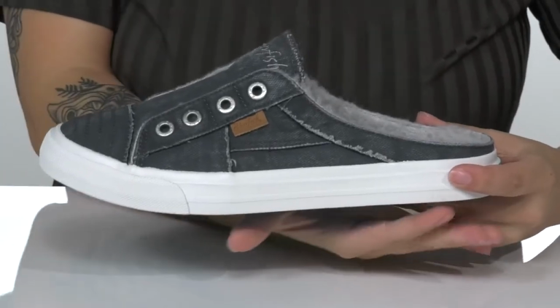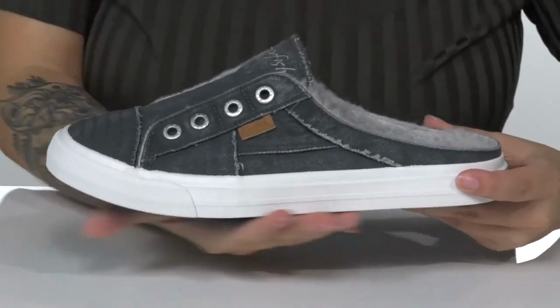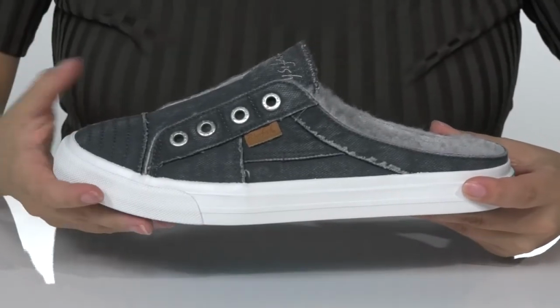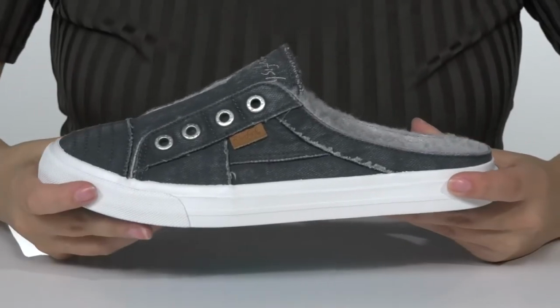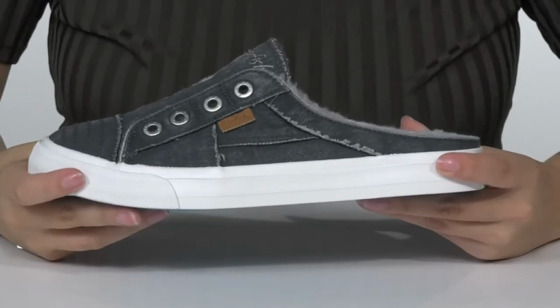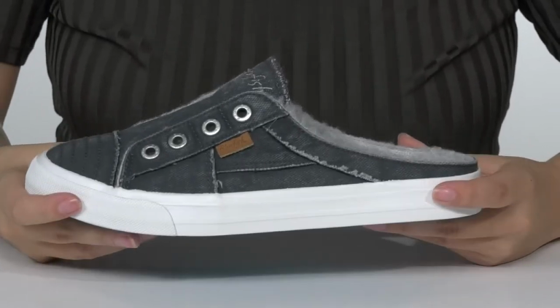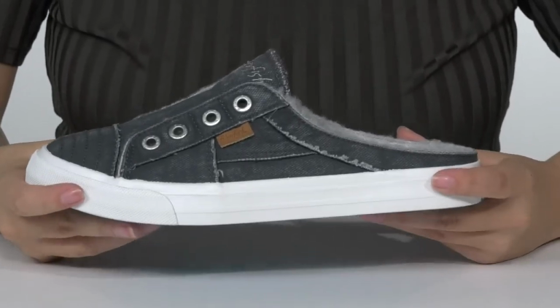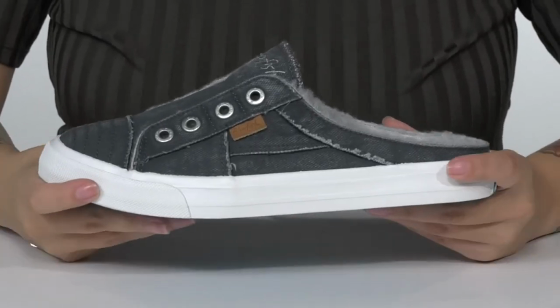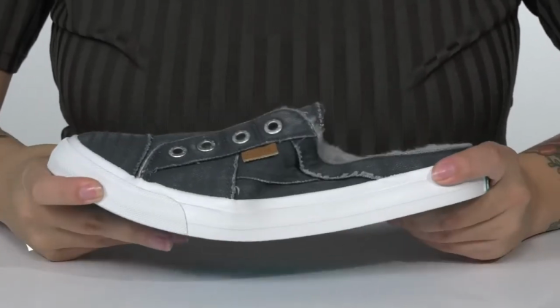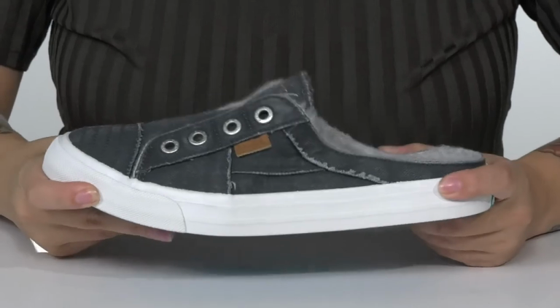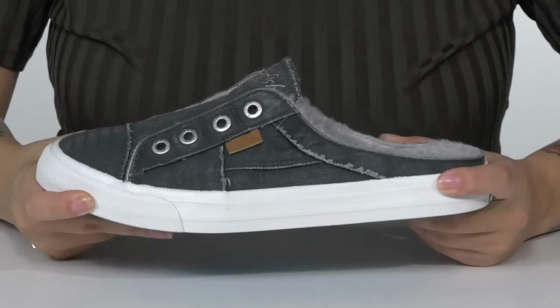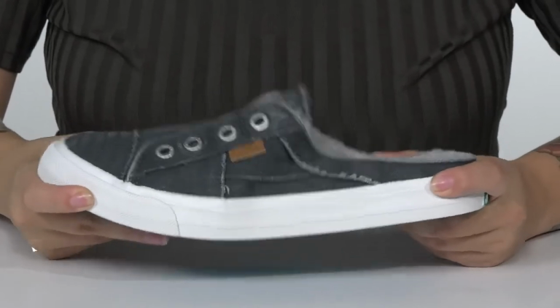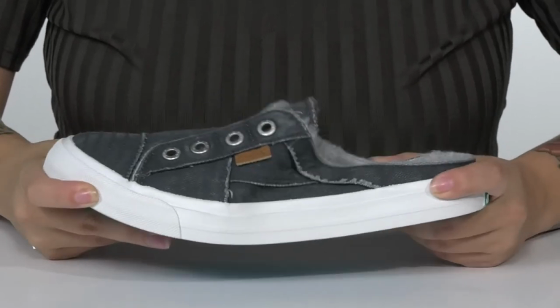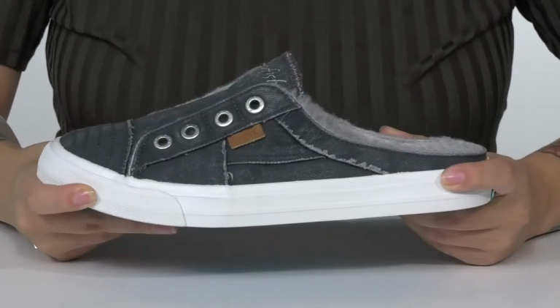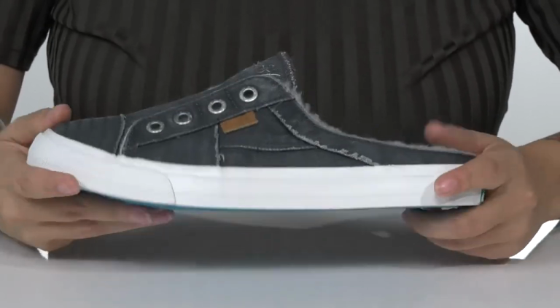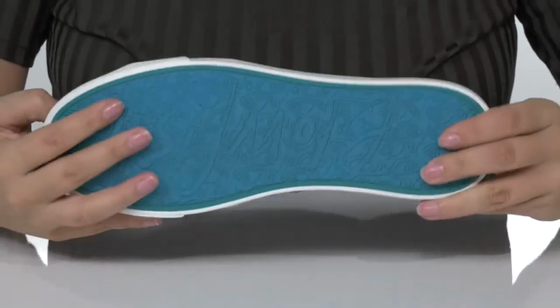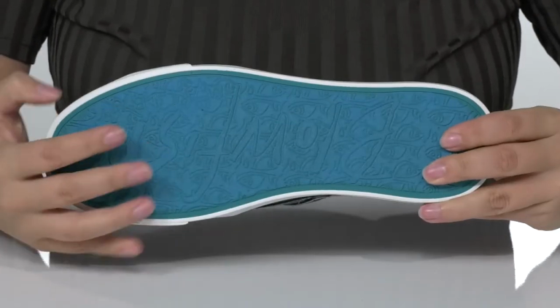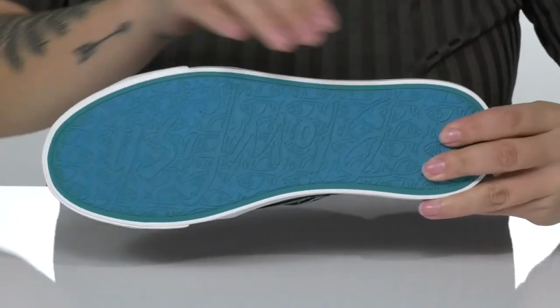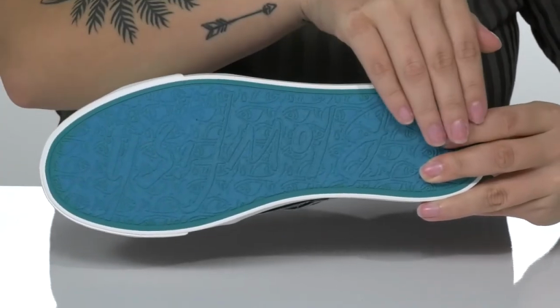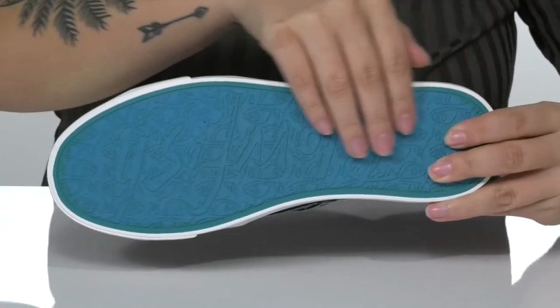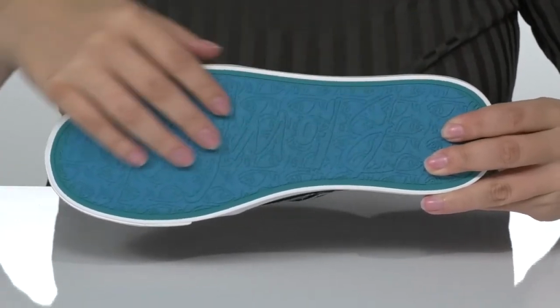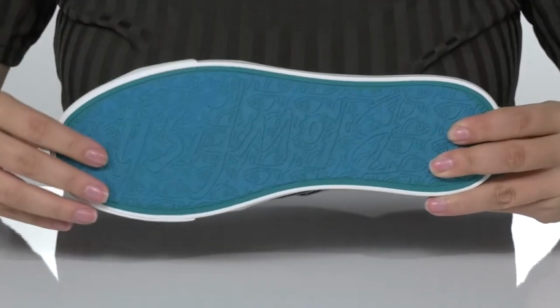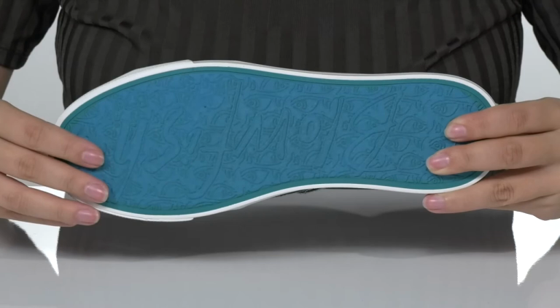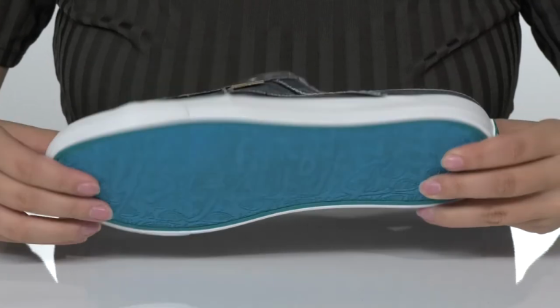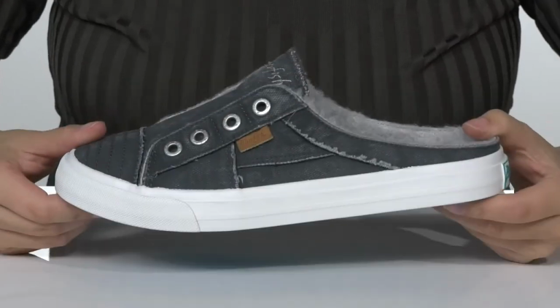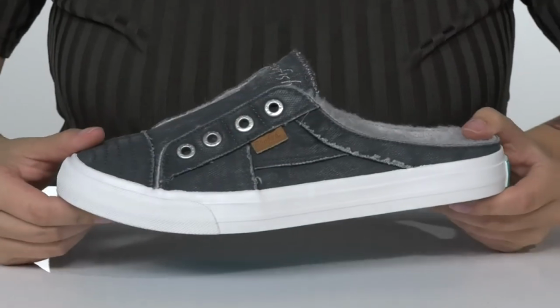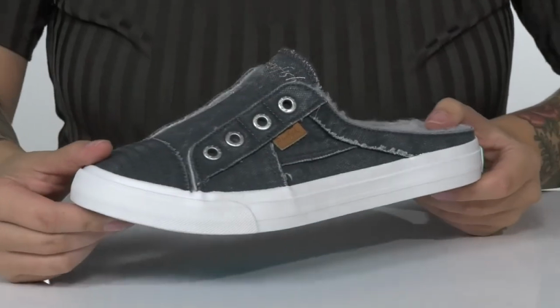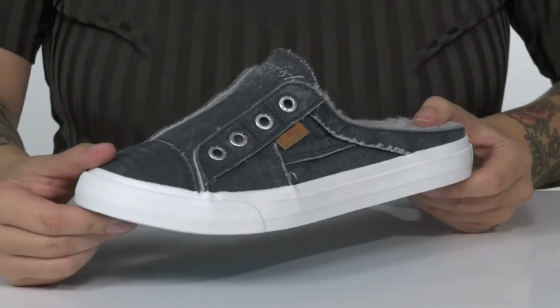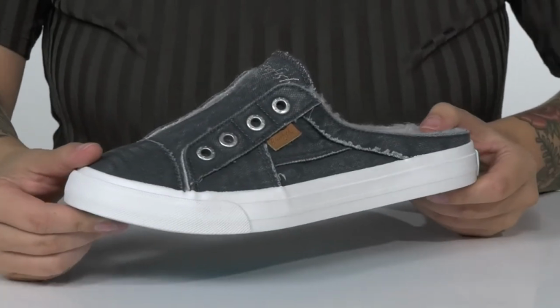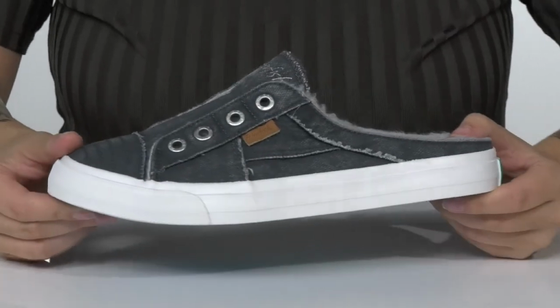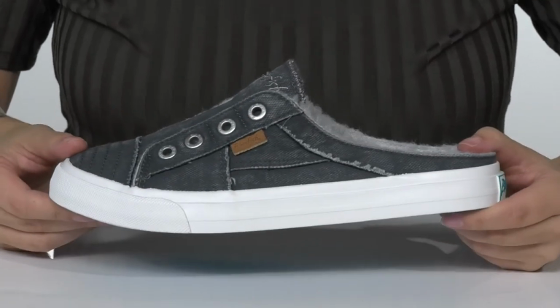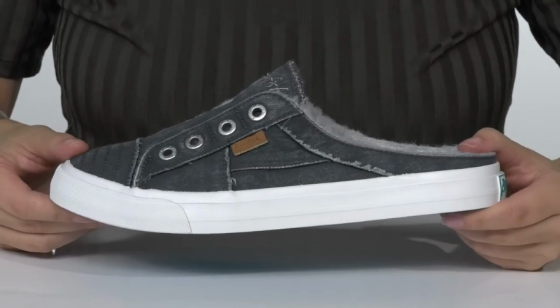That trendy white midsole will give you a small boost in height, and it also has flexibility for an easier stride. Underneath there is a blue flocked outsole for traction, and I think these would pair very well with some skinny jeans.